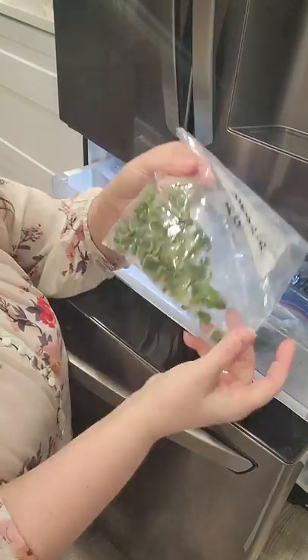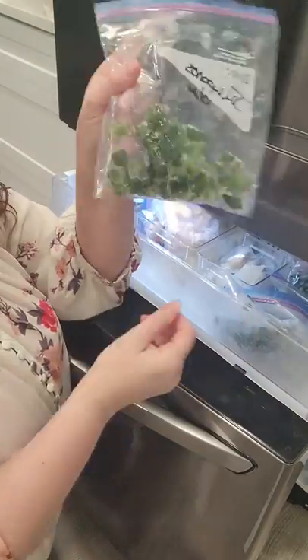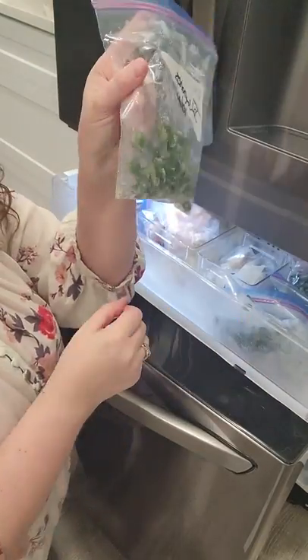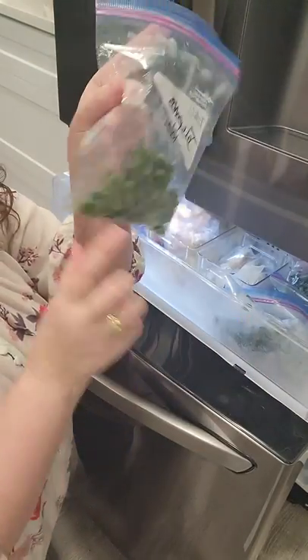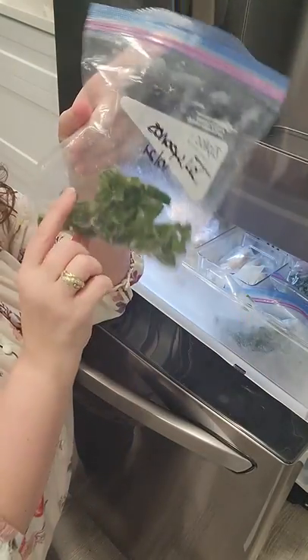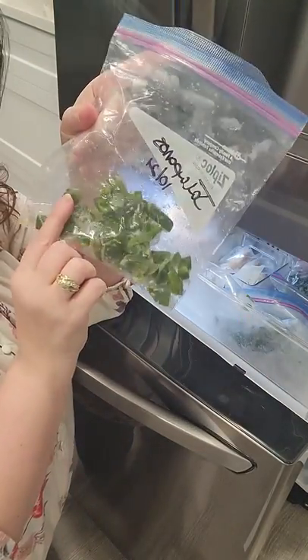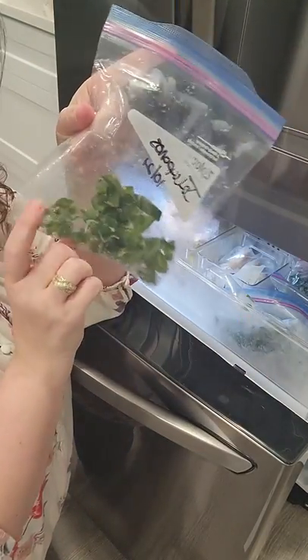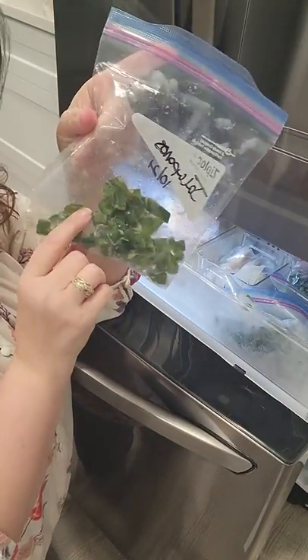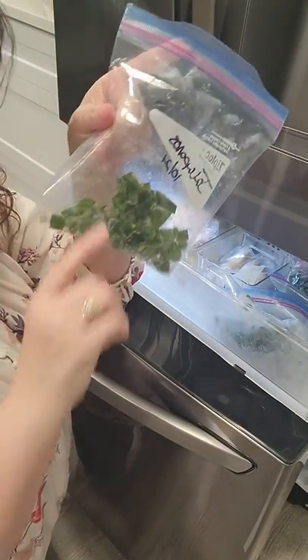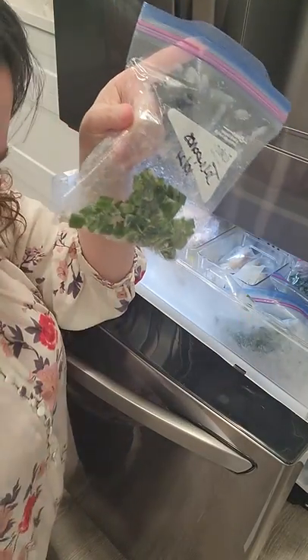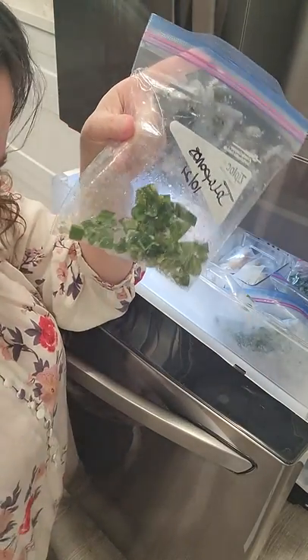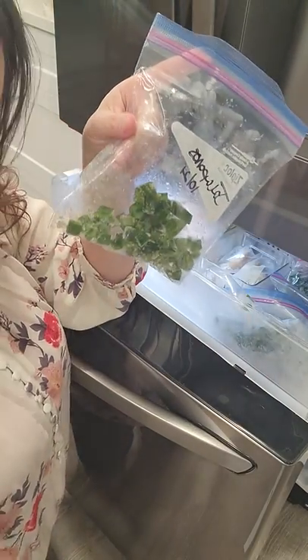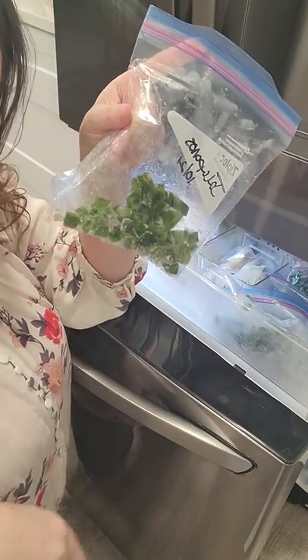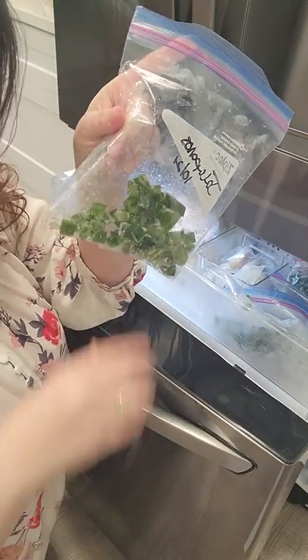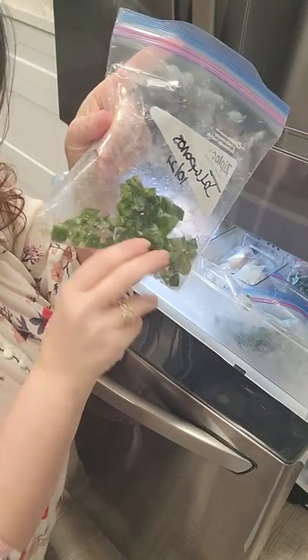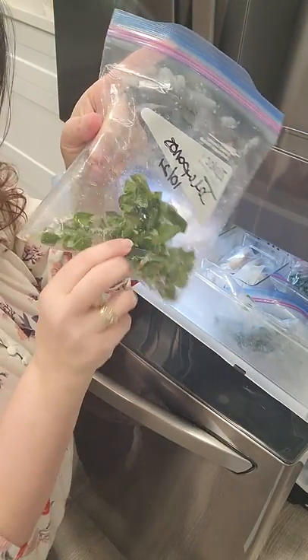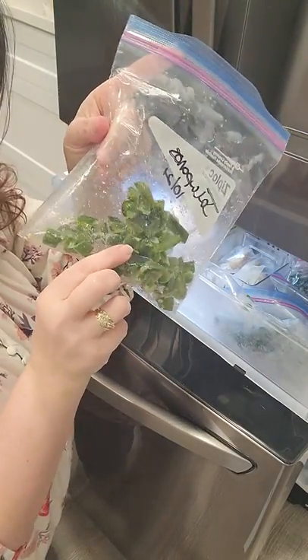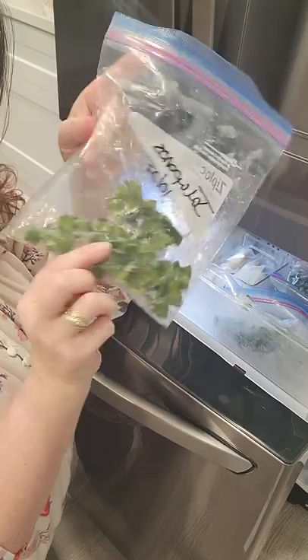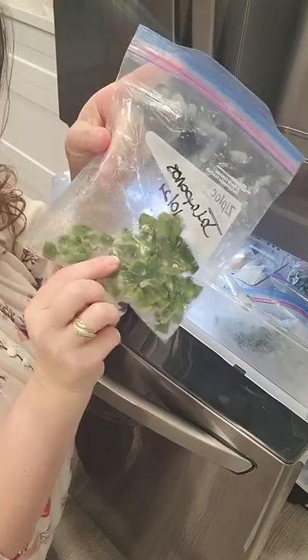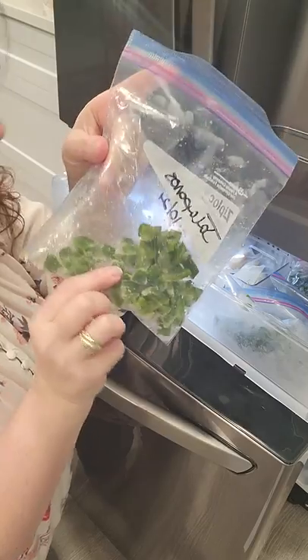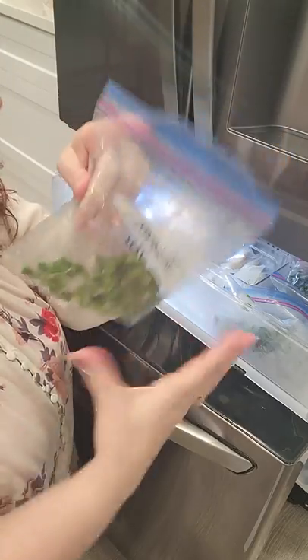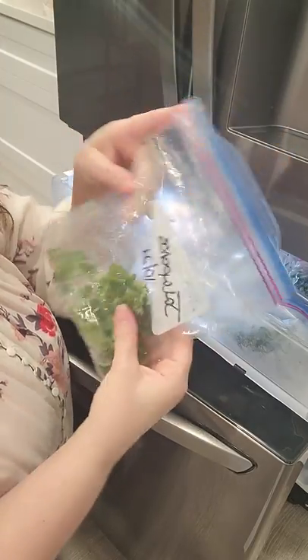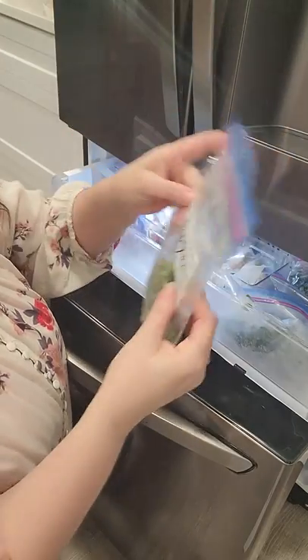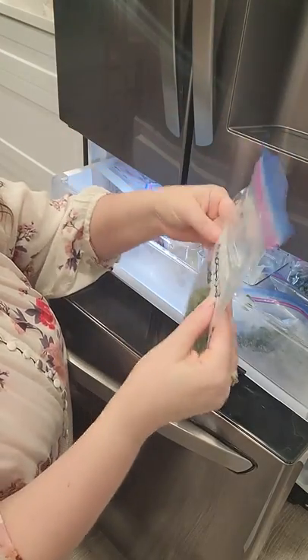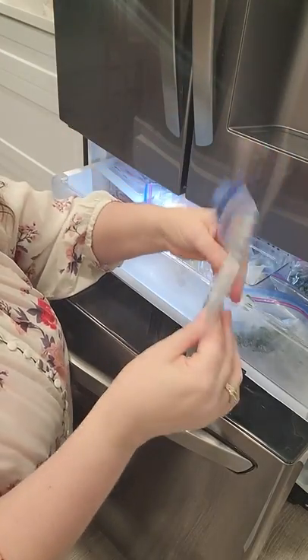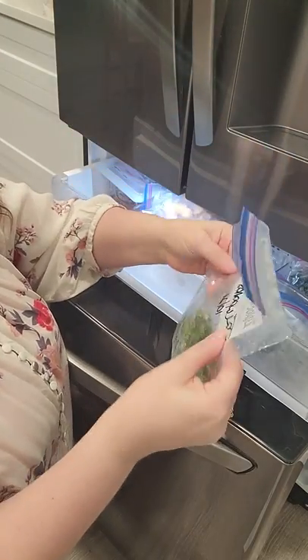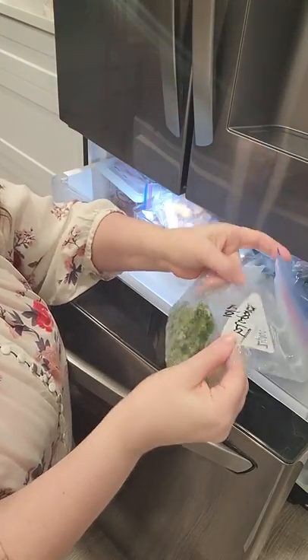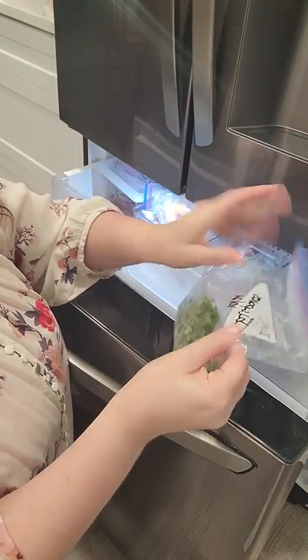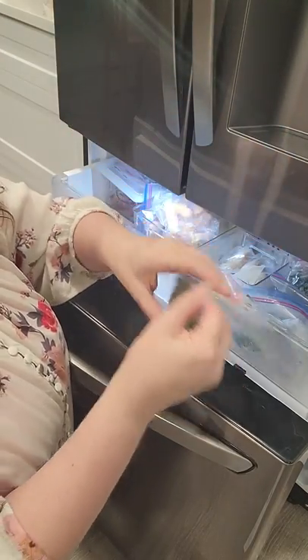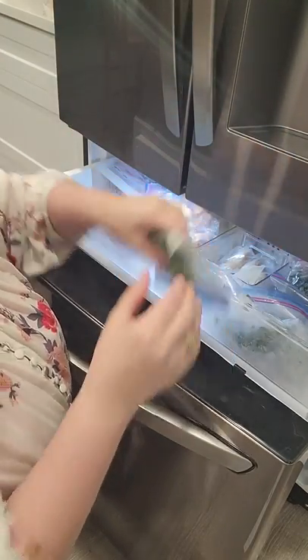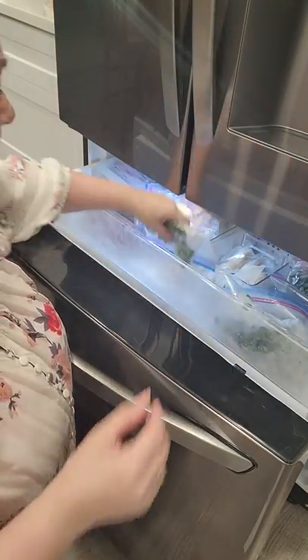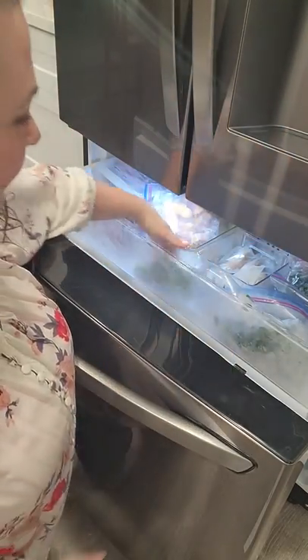This is the smoothie drawer, and there are my random jalapenos. I'm going to actually write the jalapenos down on my list so I remember to use these — otherwise I might forget that I have them in here.